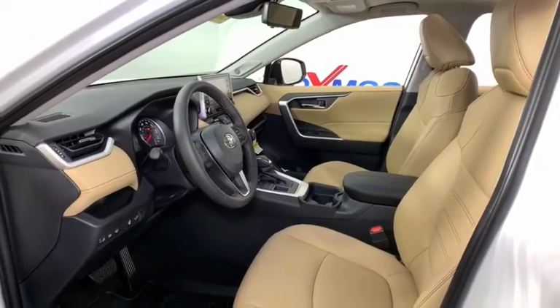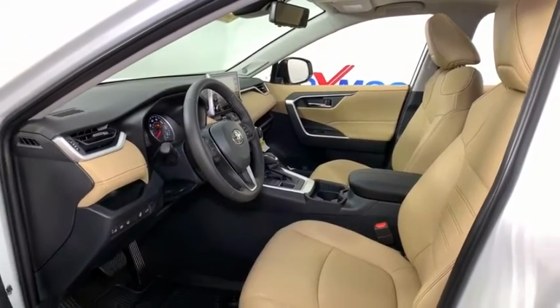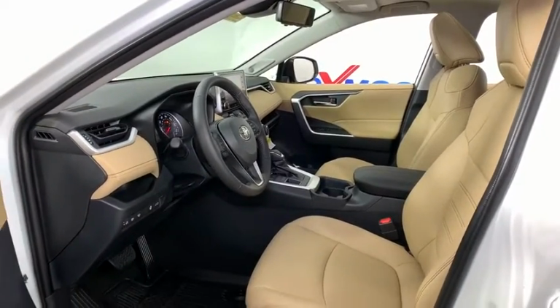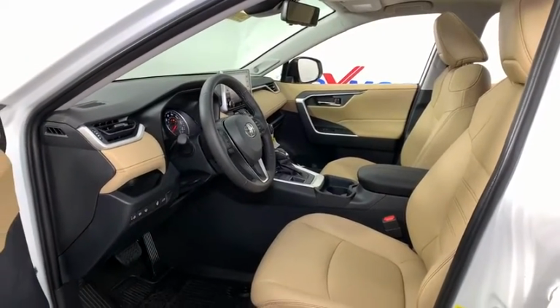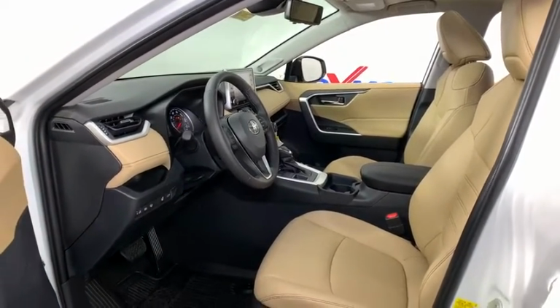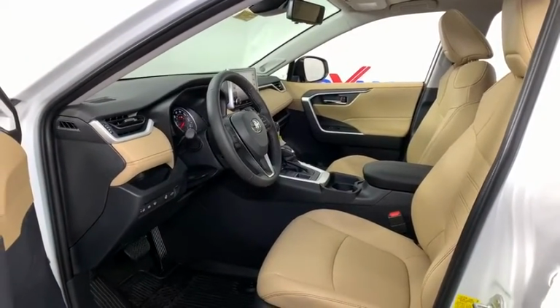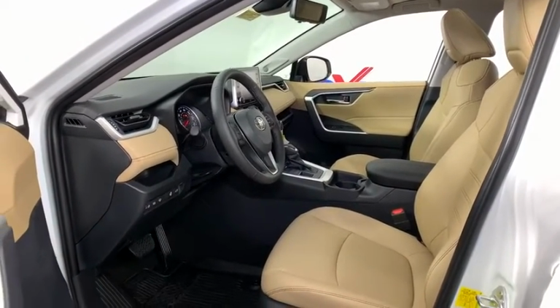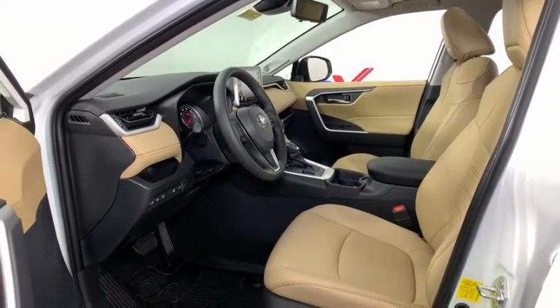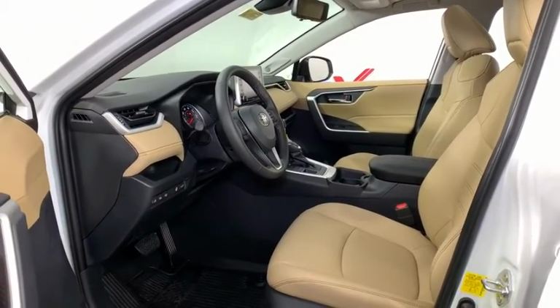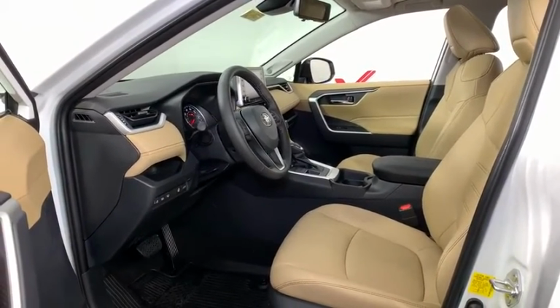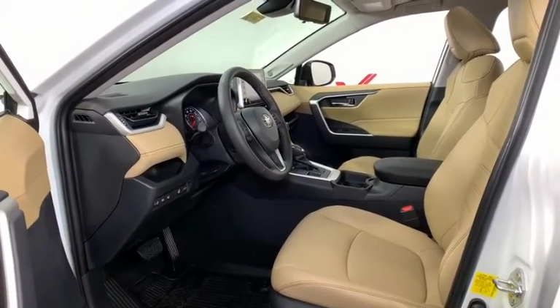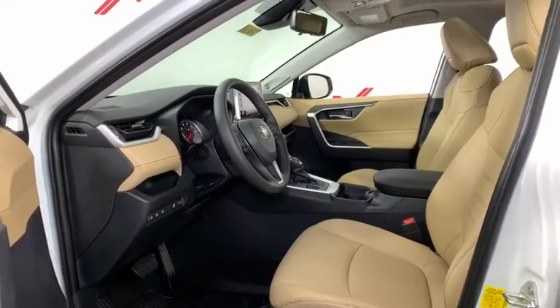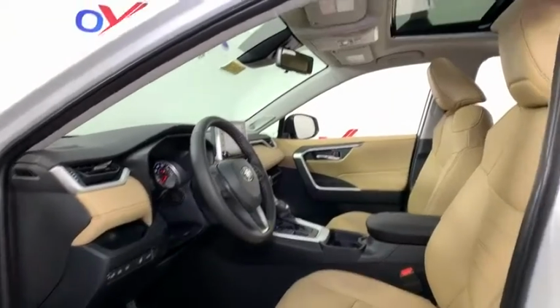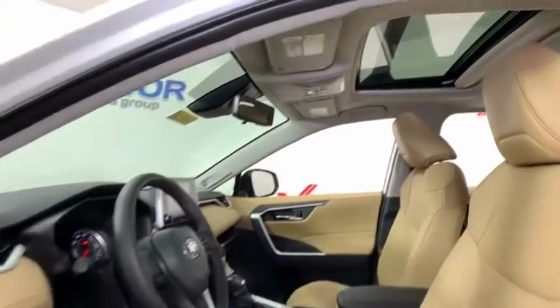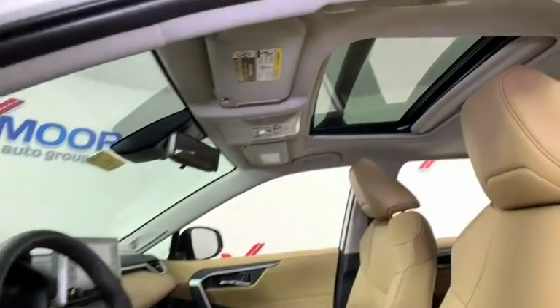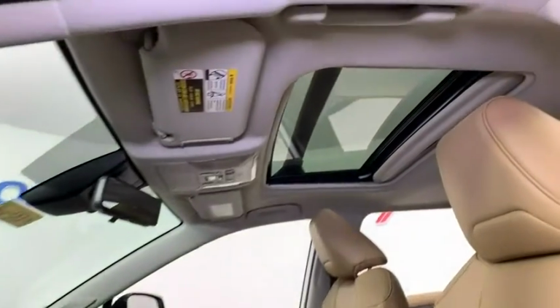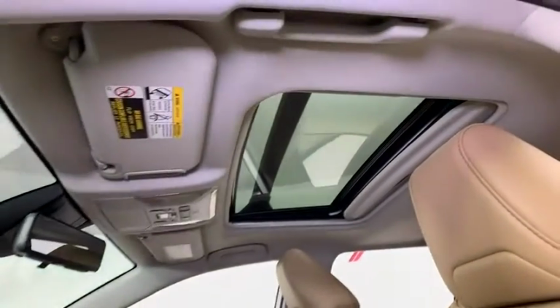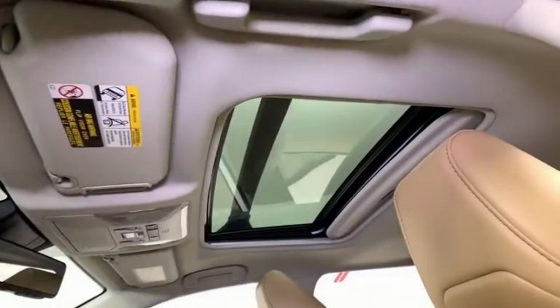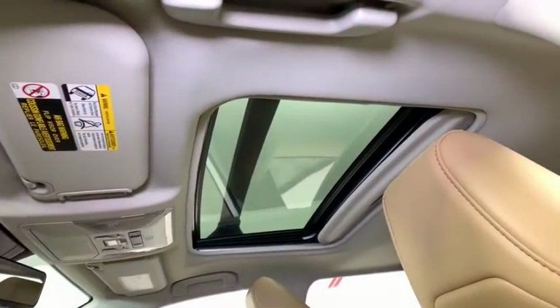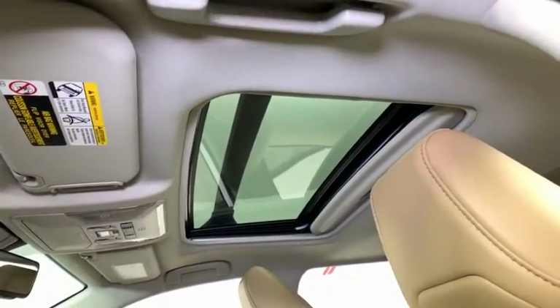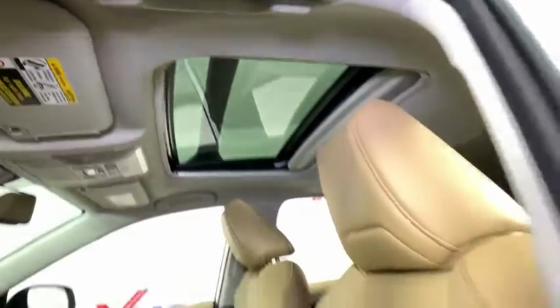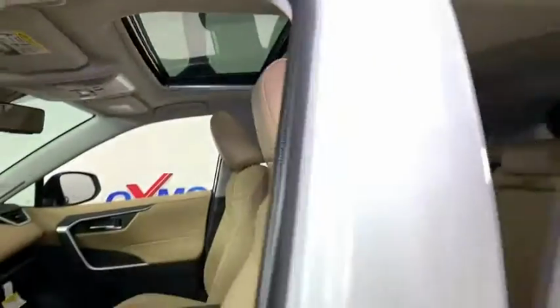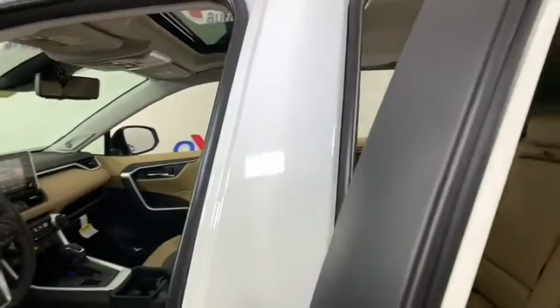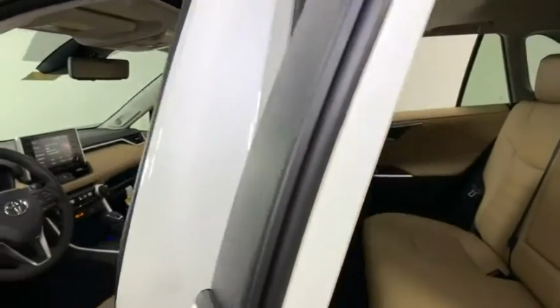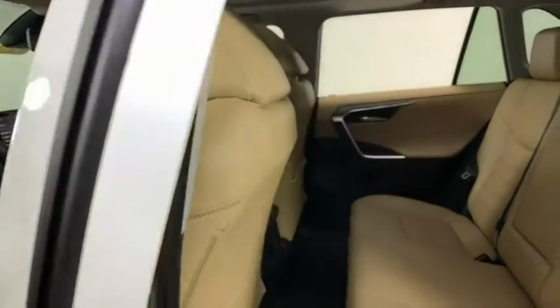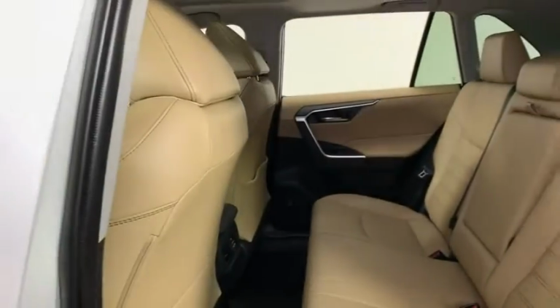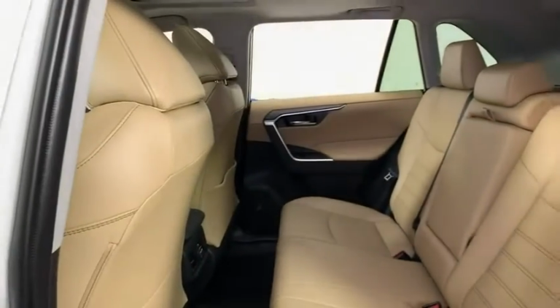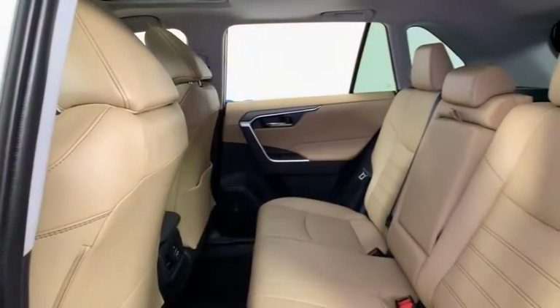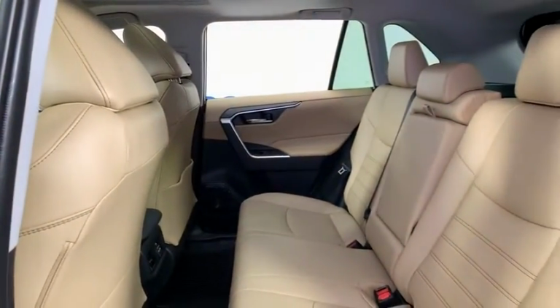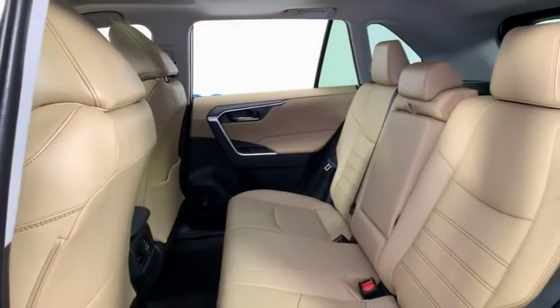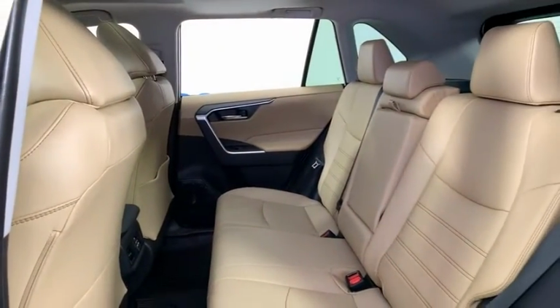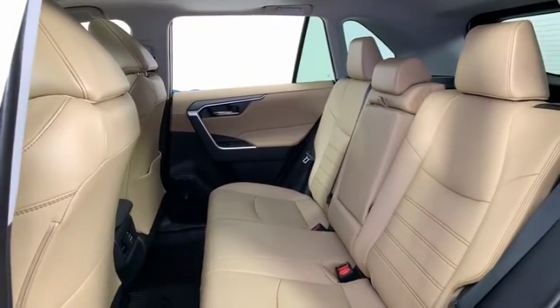traction control, dual airbags, alloy wheels, power steering, four-wheel disc brakes, electronic stability control, fog lights, power windows, rear window defroster, trip computer, remote keyless entry,